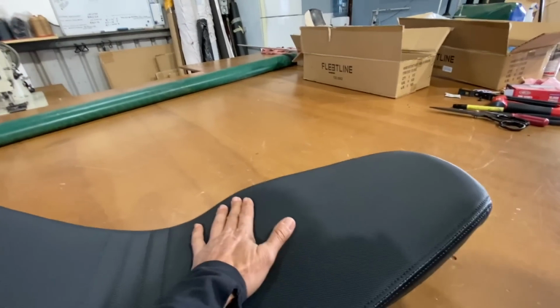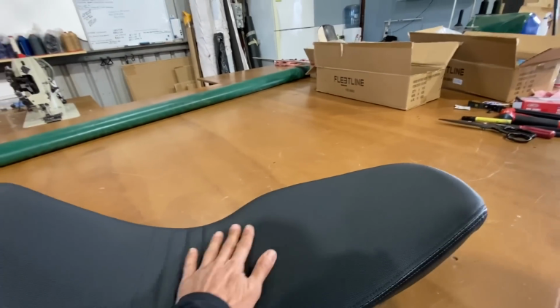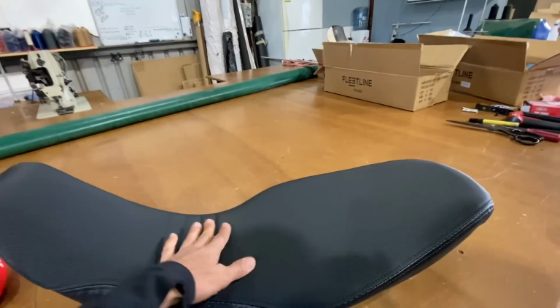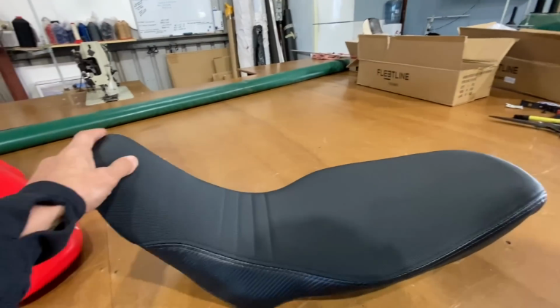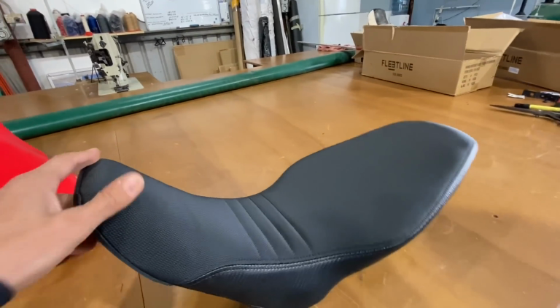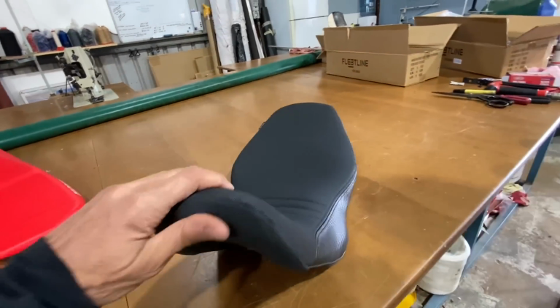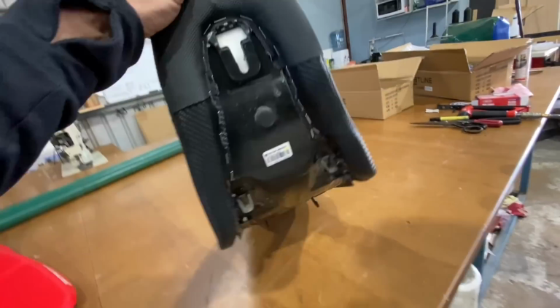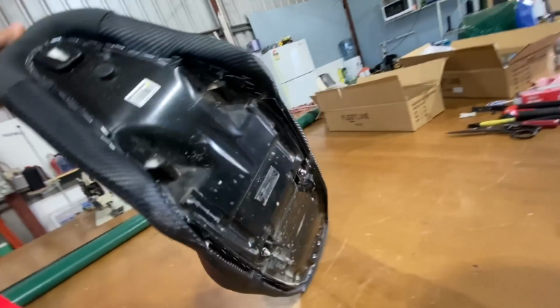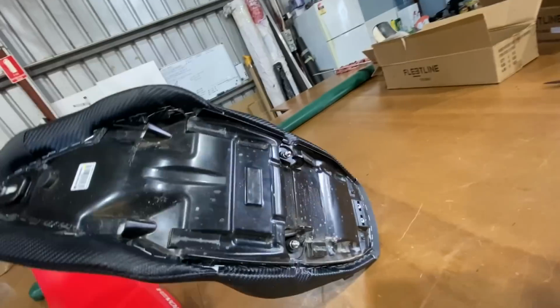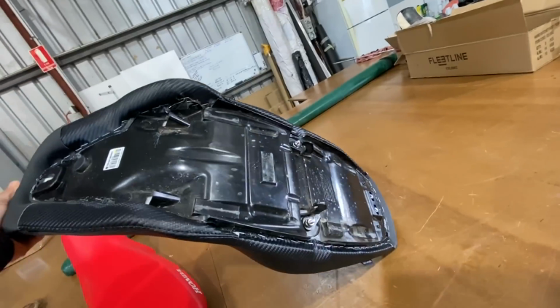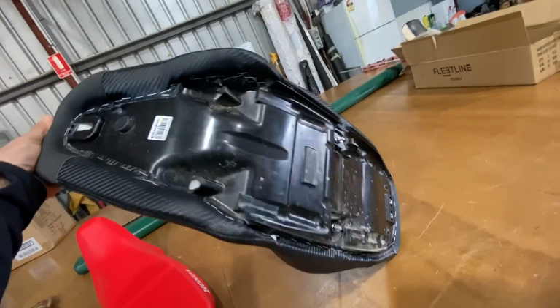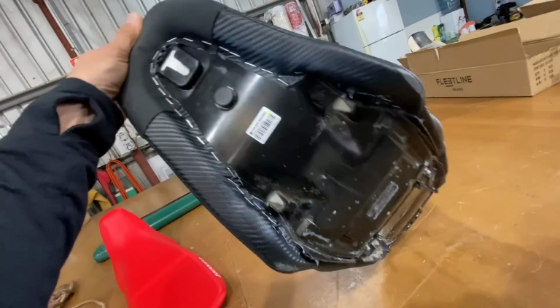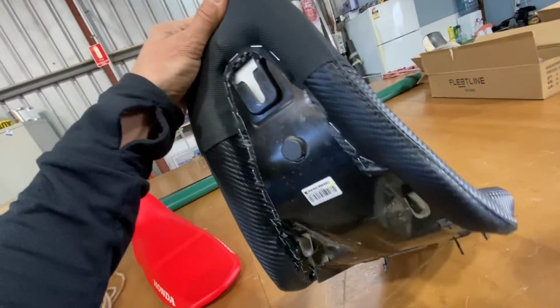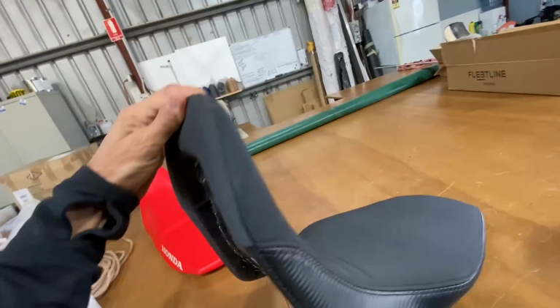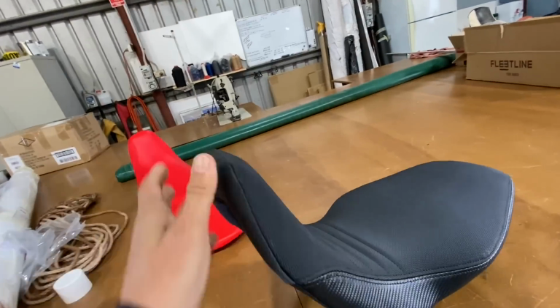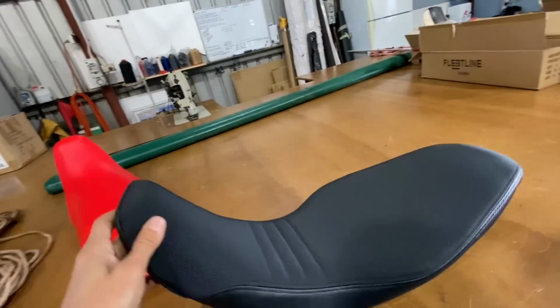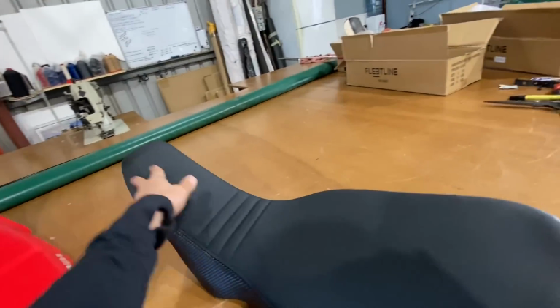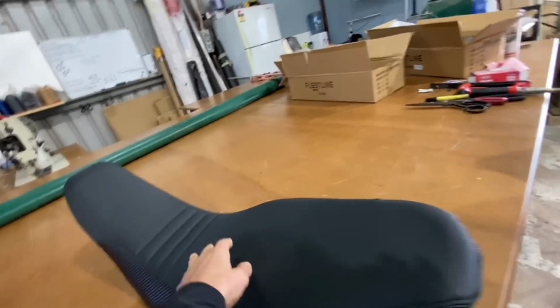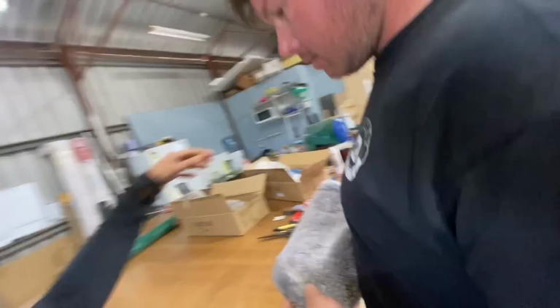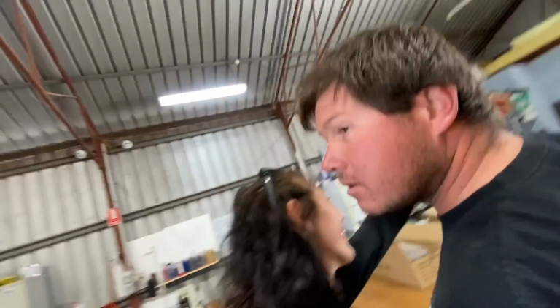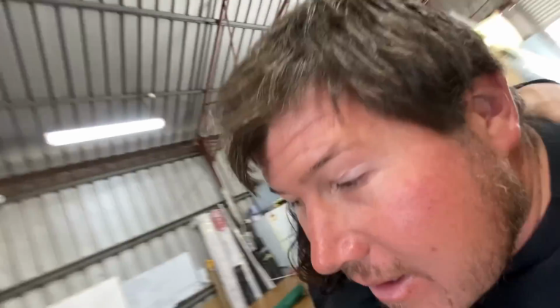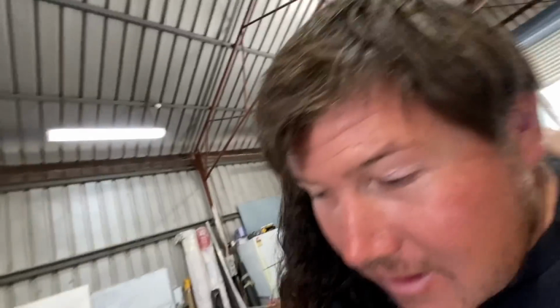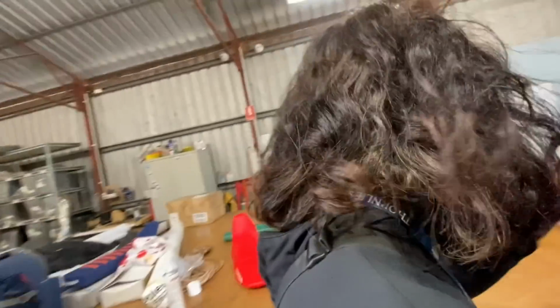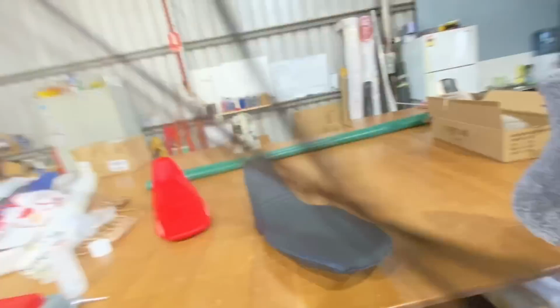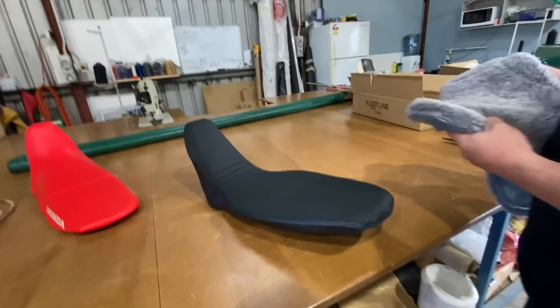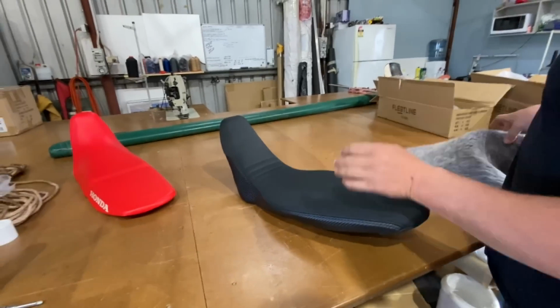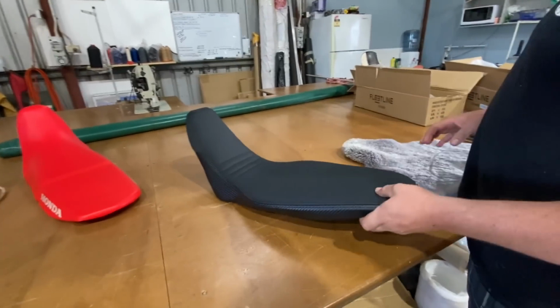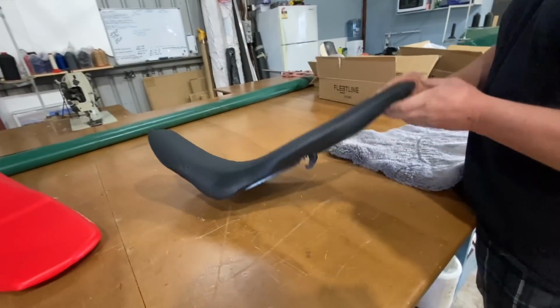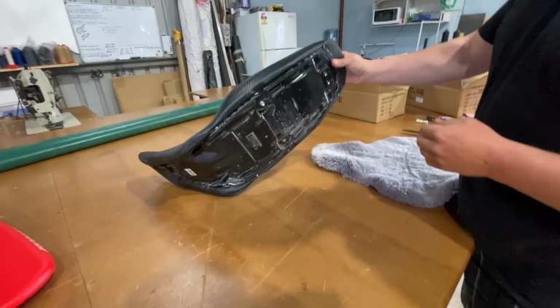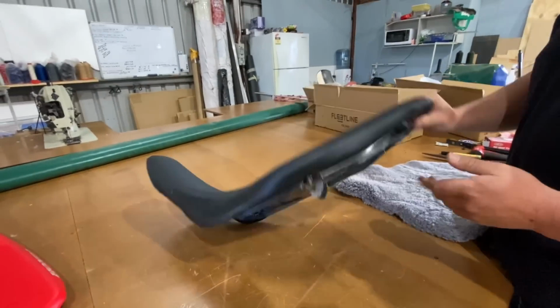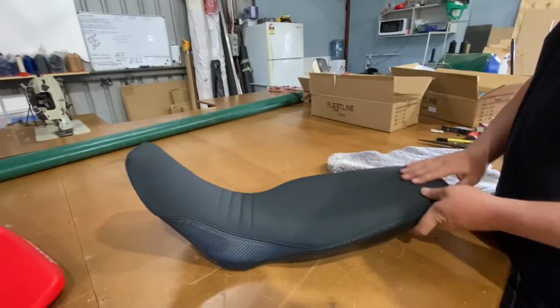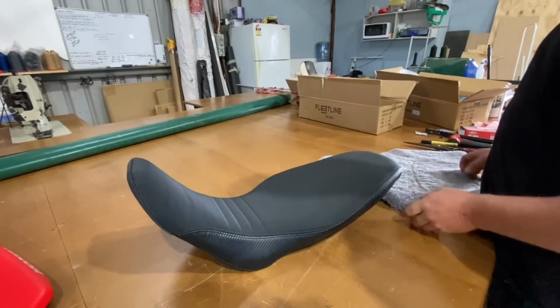That looks so much wider for my ass! You're deluxe, darling. It's a good seat. Let's see if they perform like everyone raves about them.